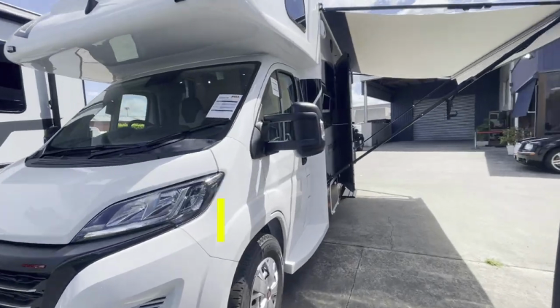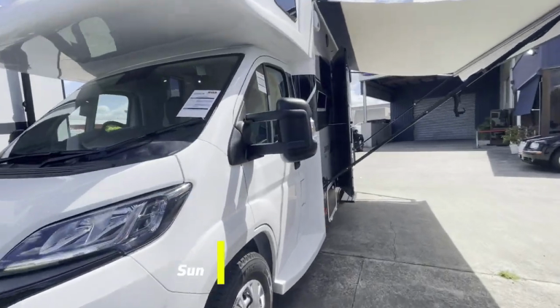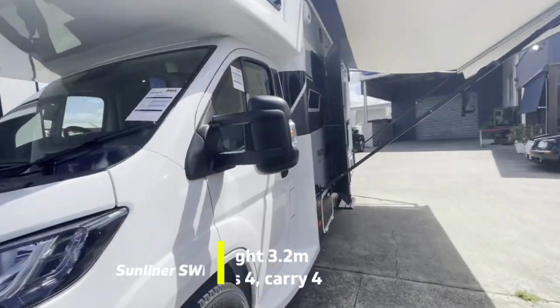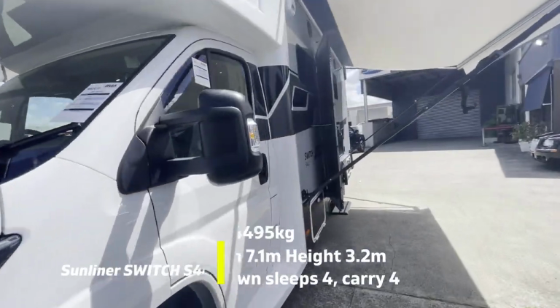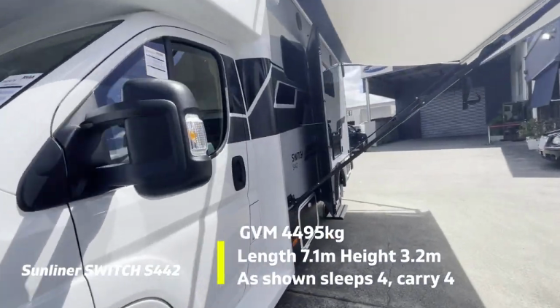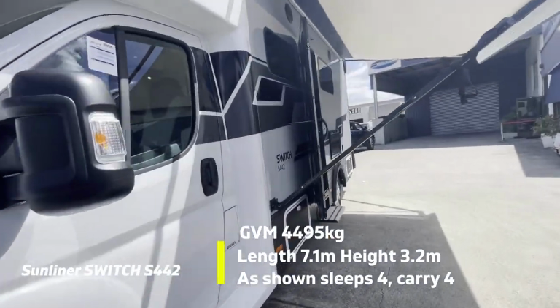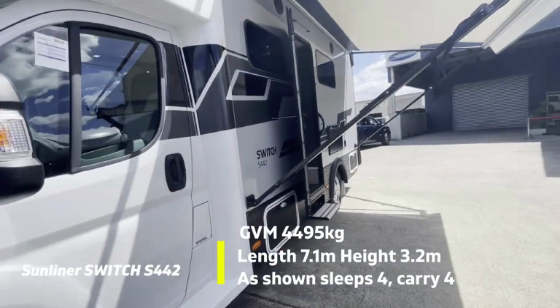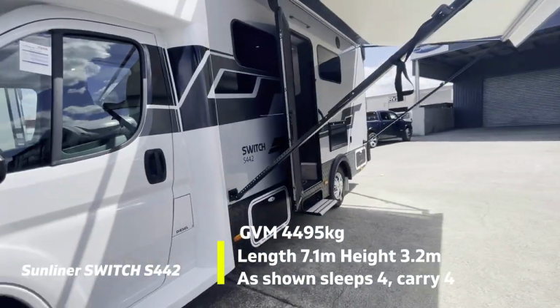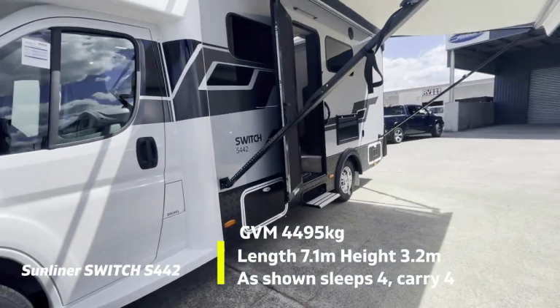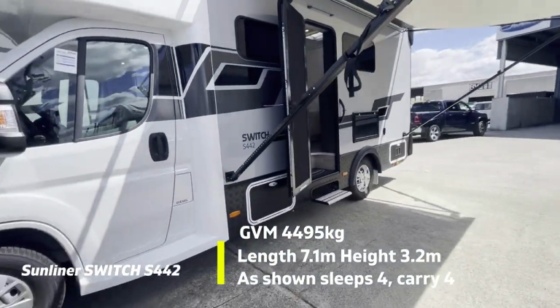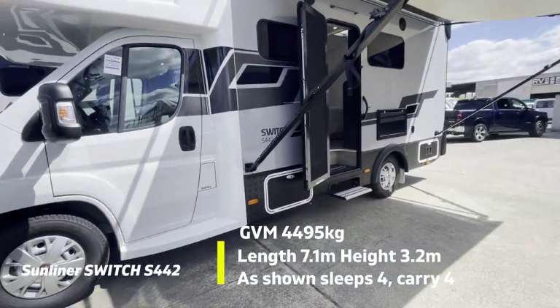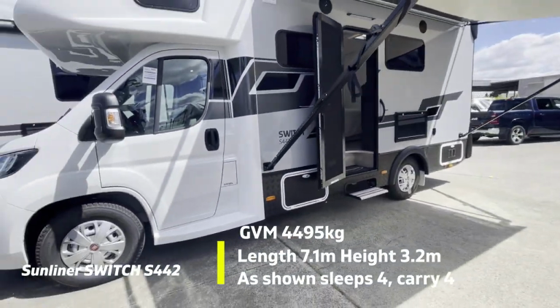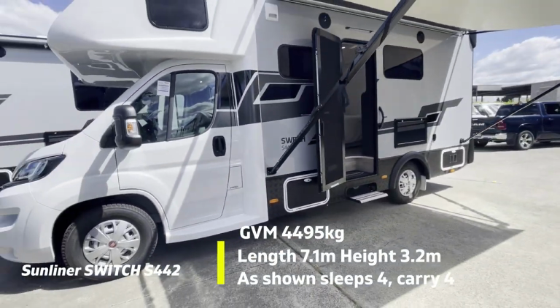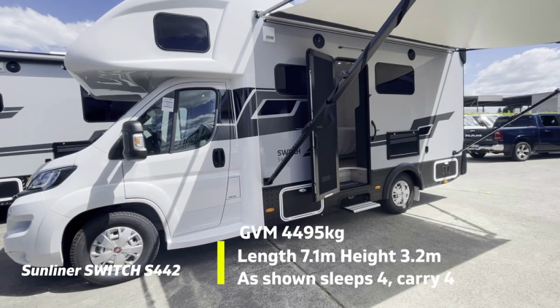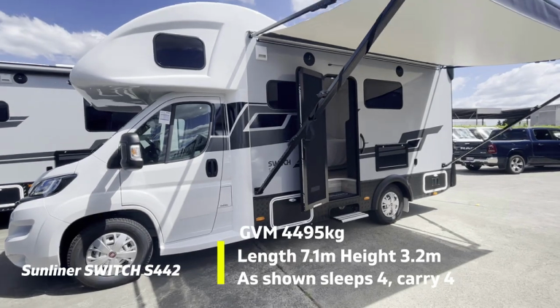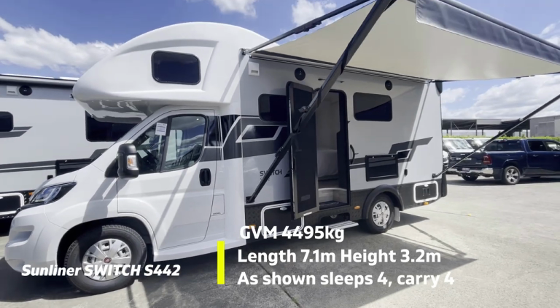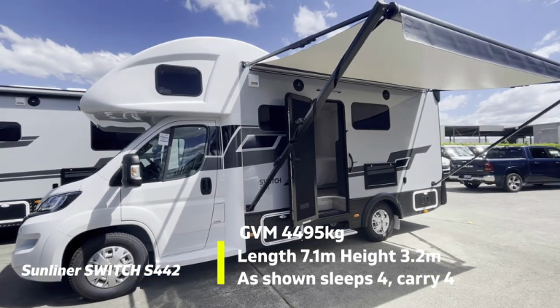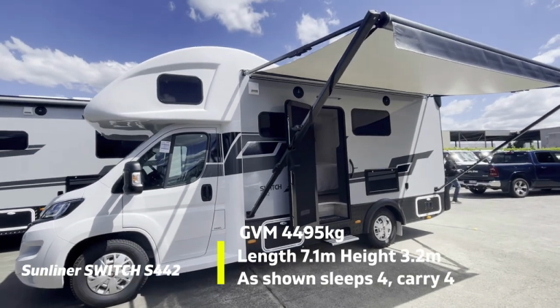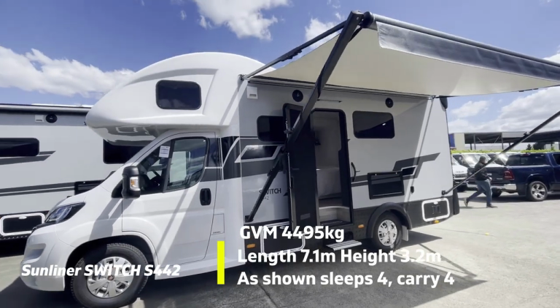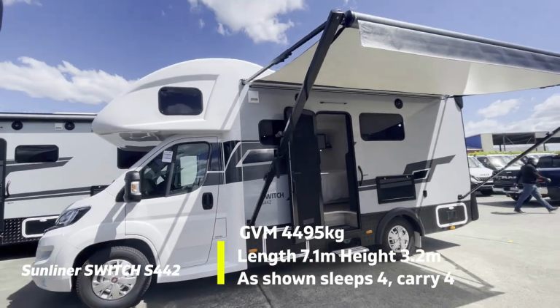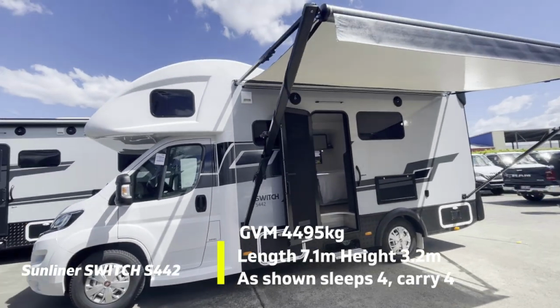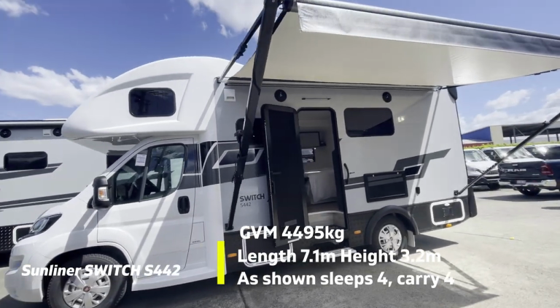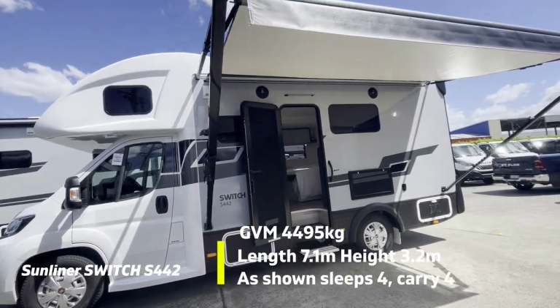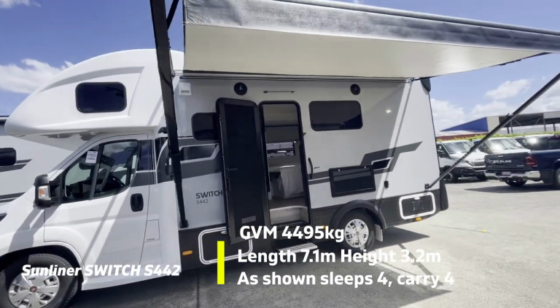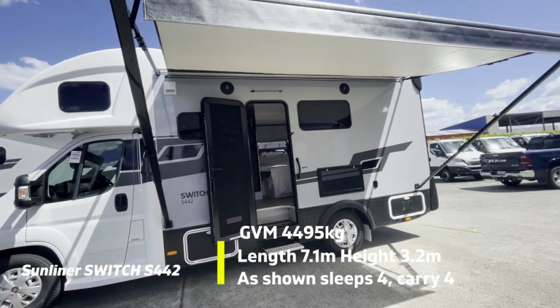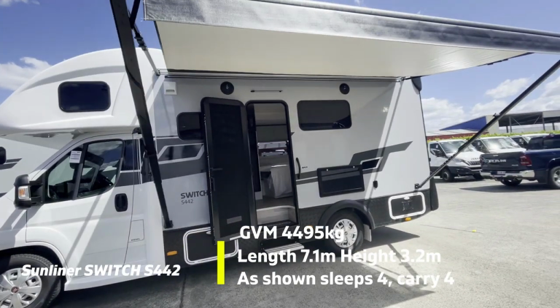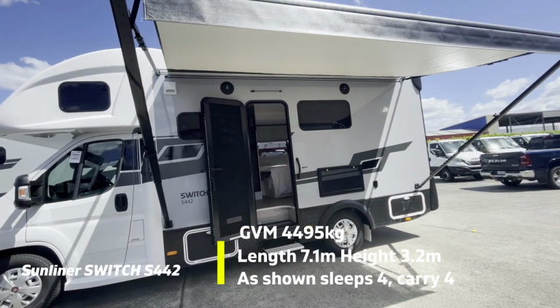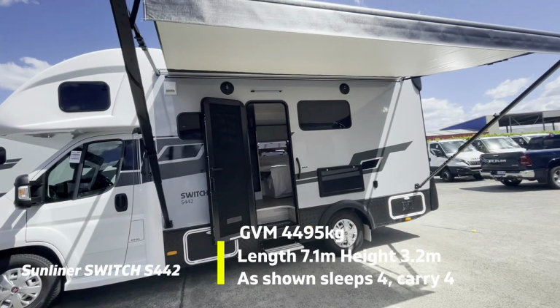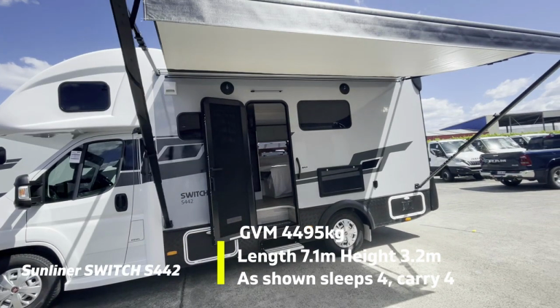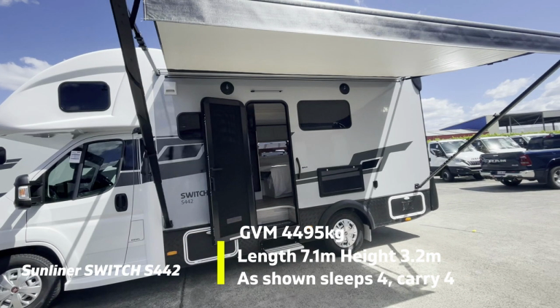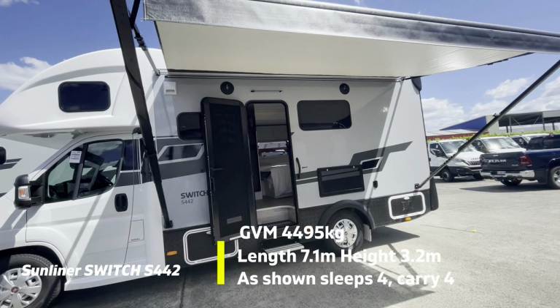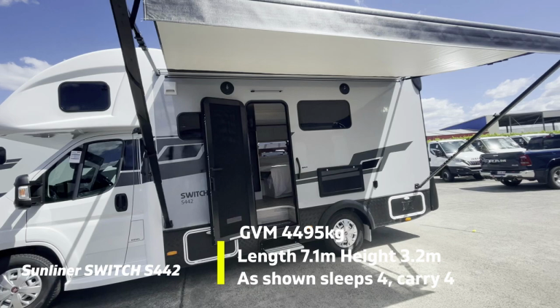As standard these days, there is the black pack, which used to be an optional extra, and which gives it real road presence. You'll see the windows, which denote a high roofline for sleeping.